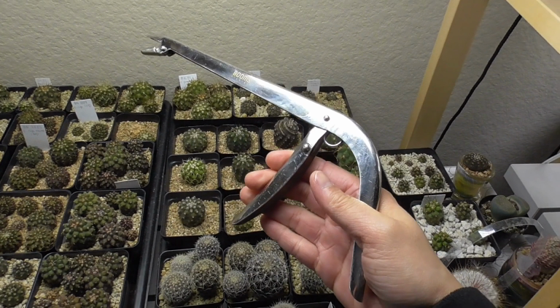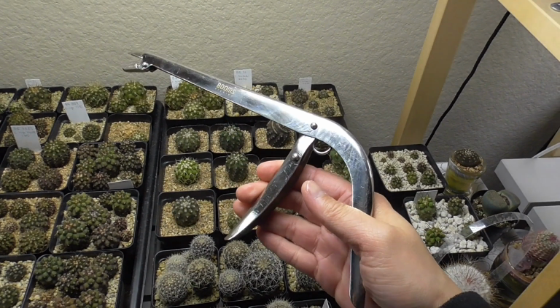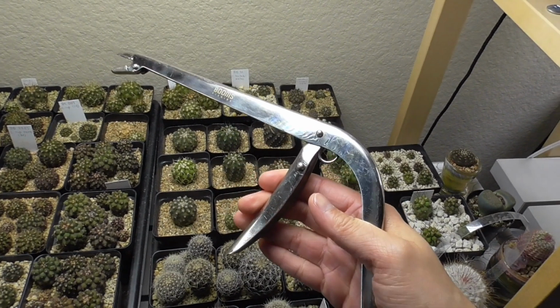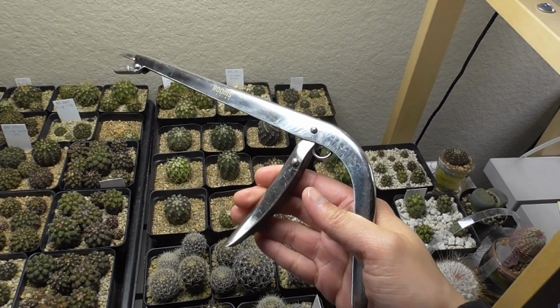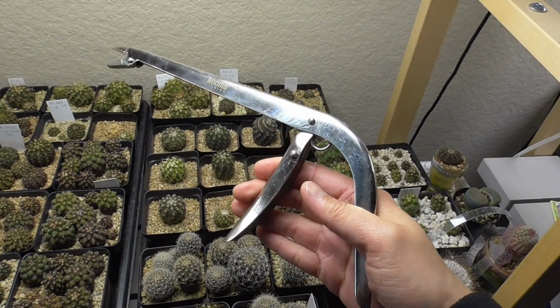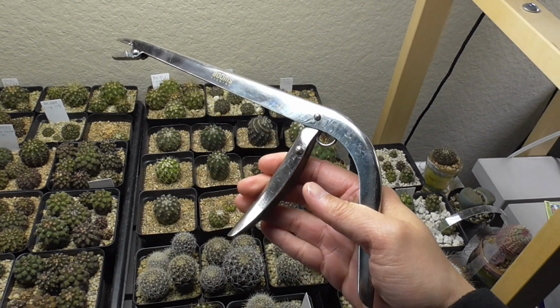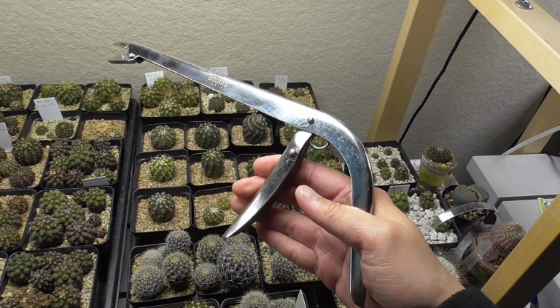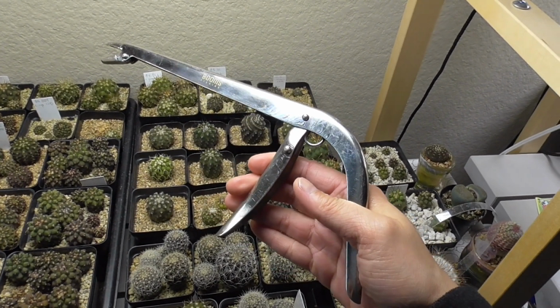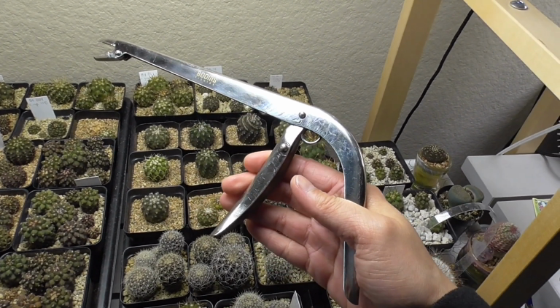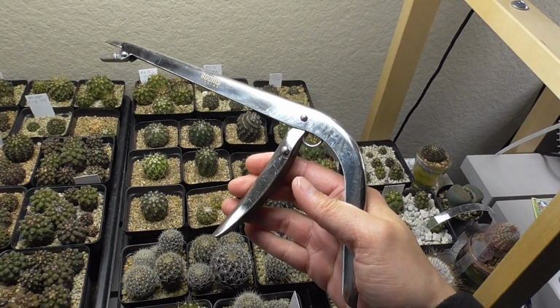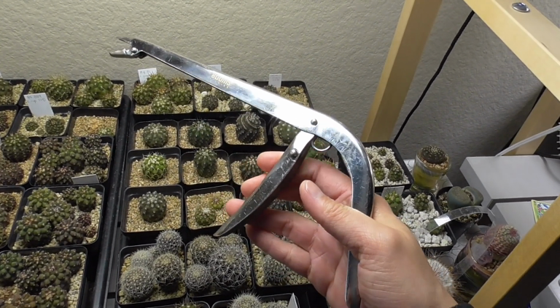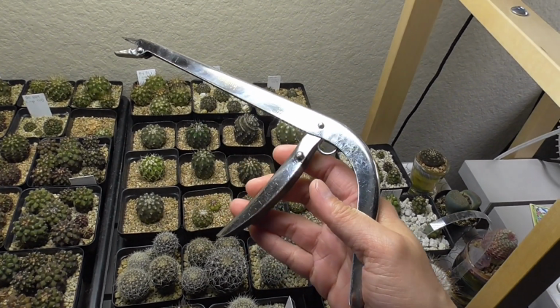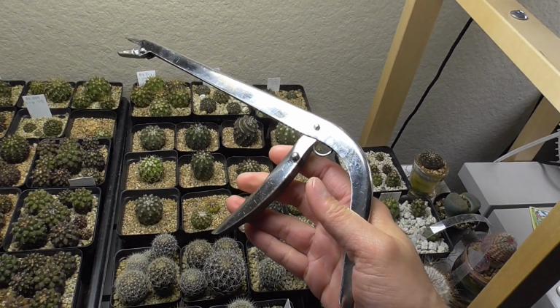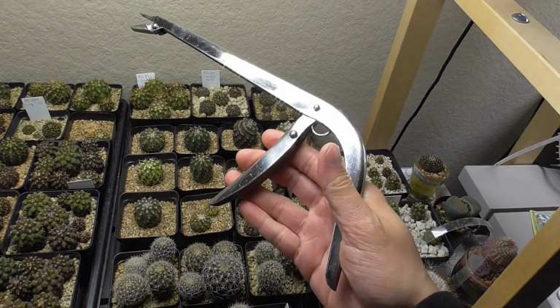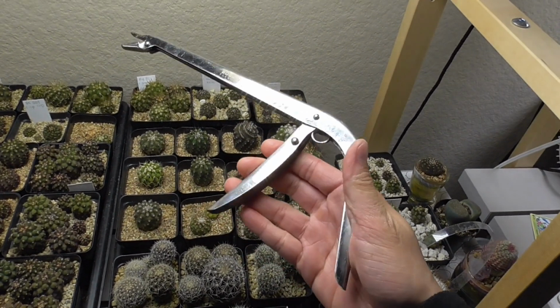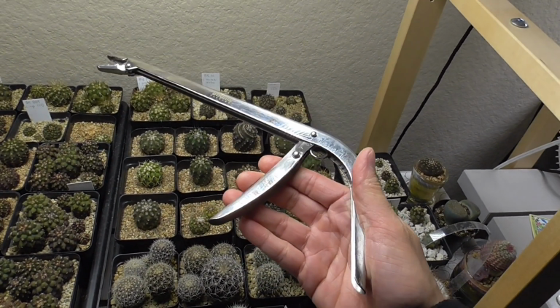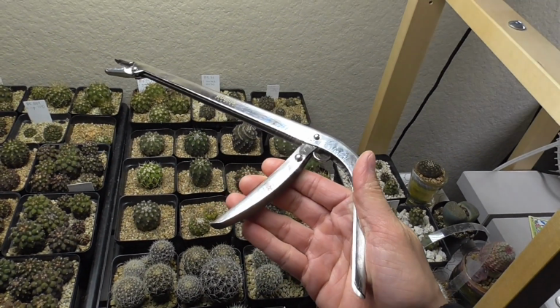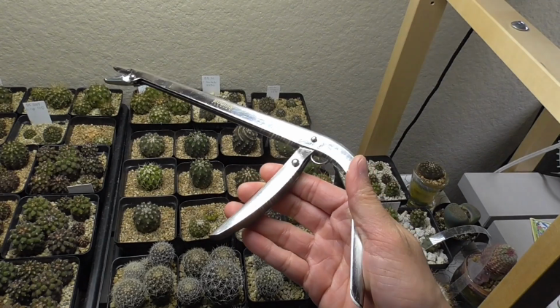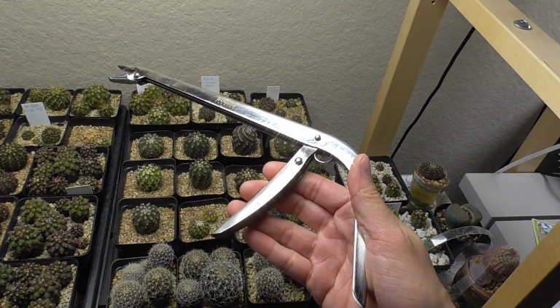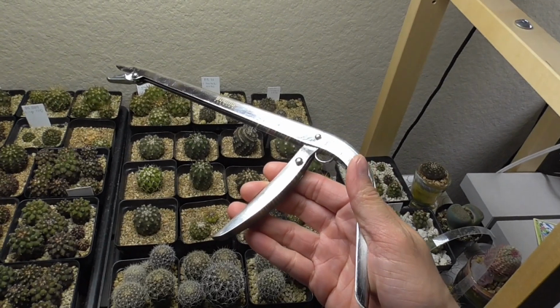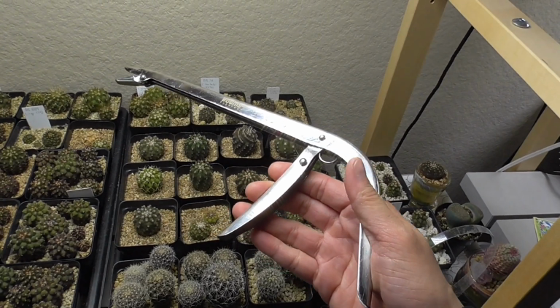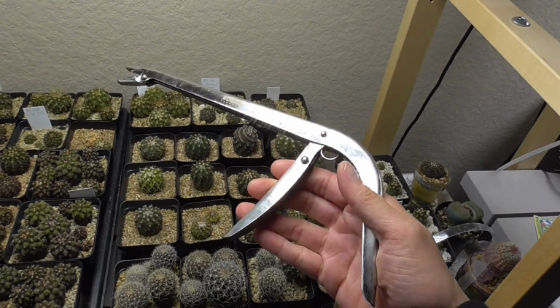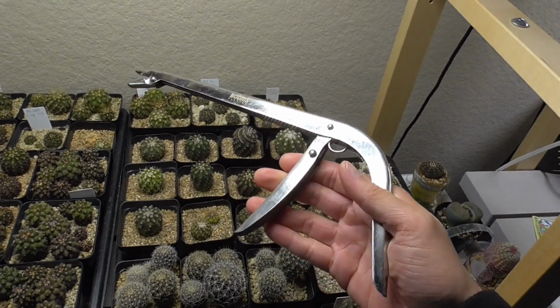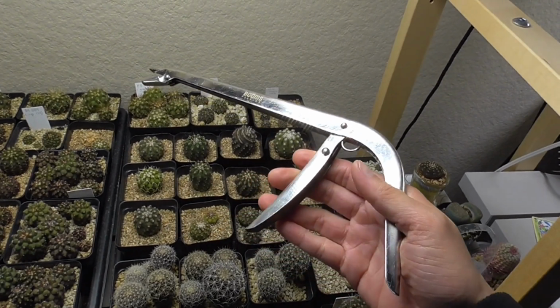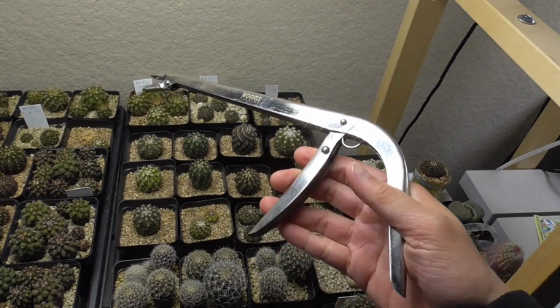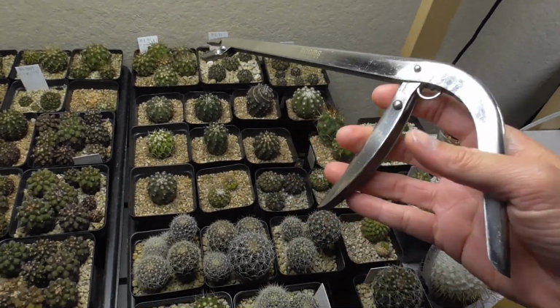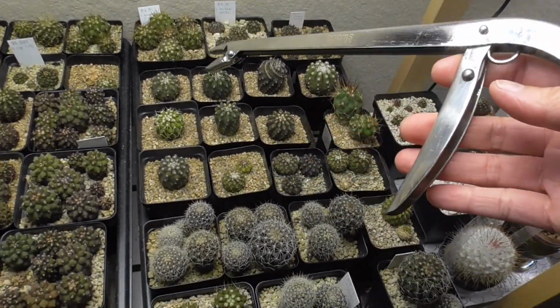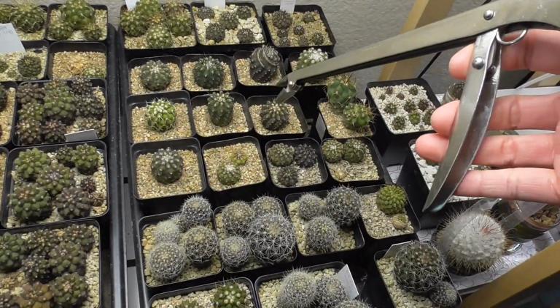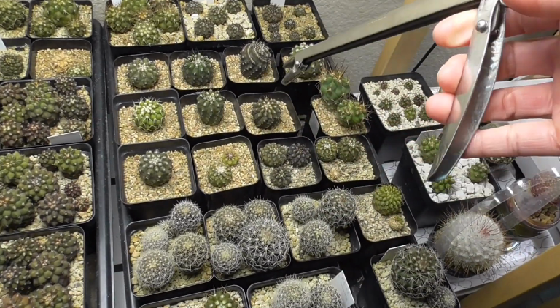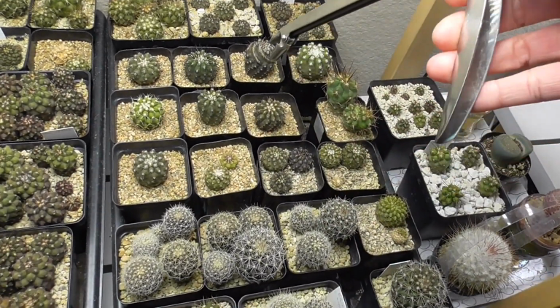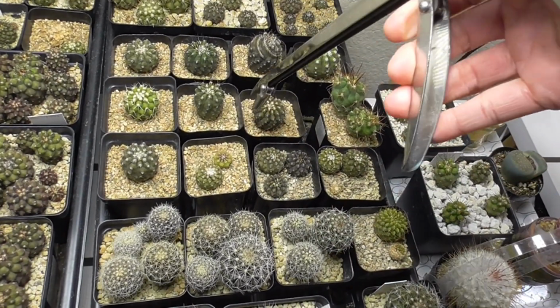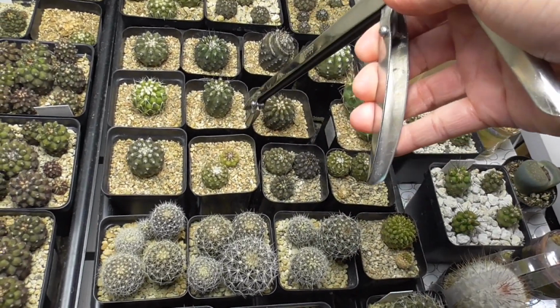This thing is going to save my fingers, my hands, and my skin, and my sanity this year. What am I using it for?